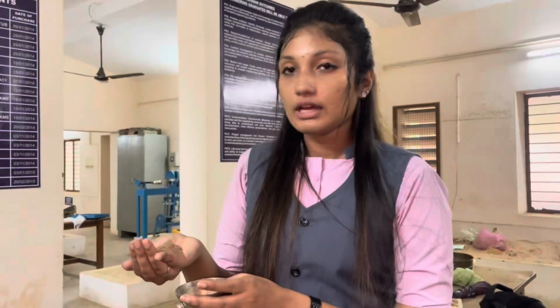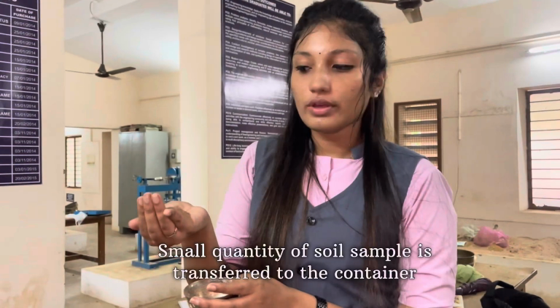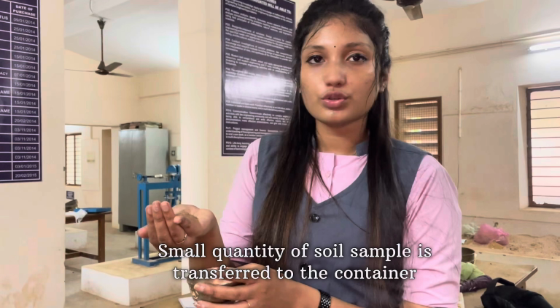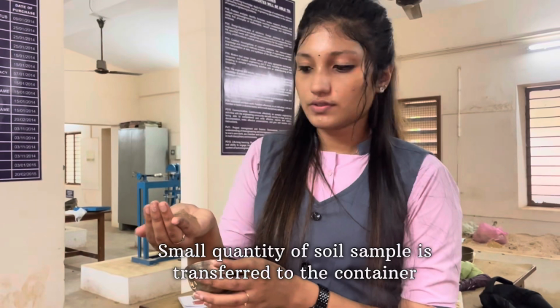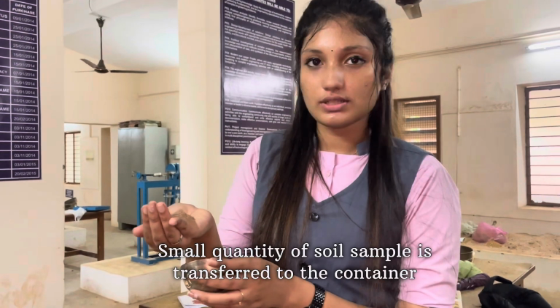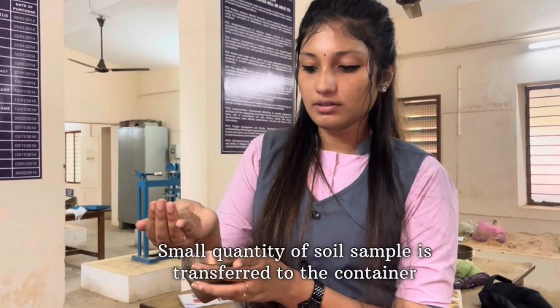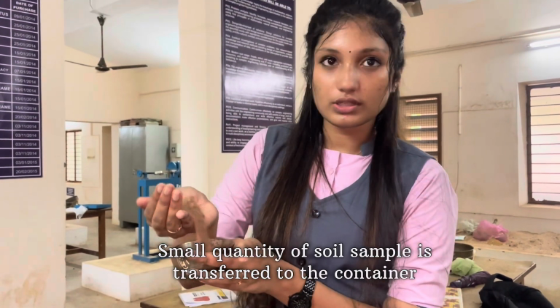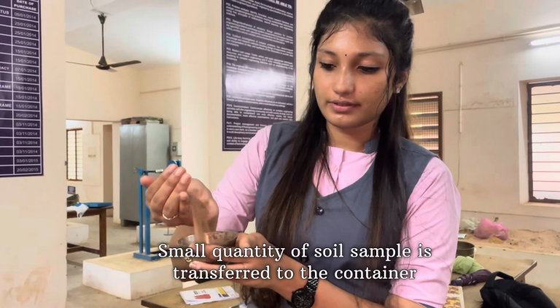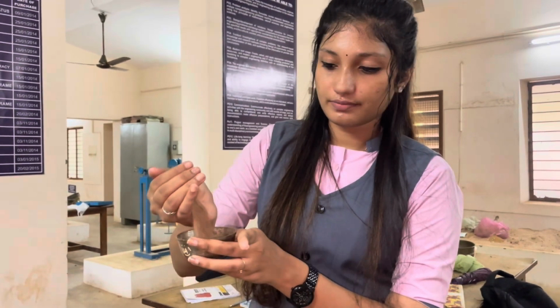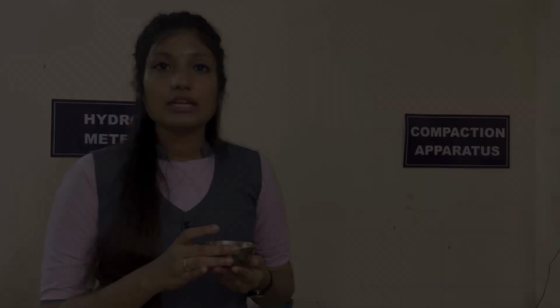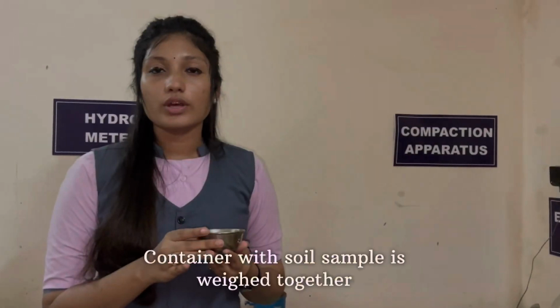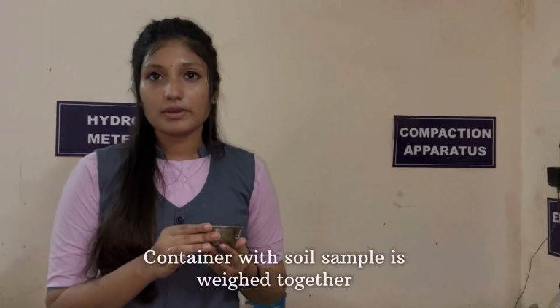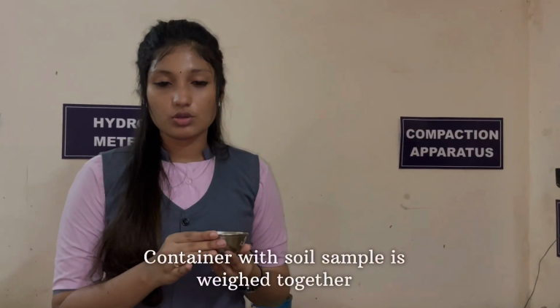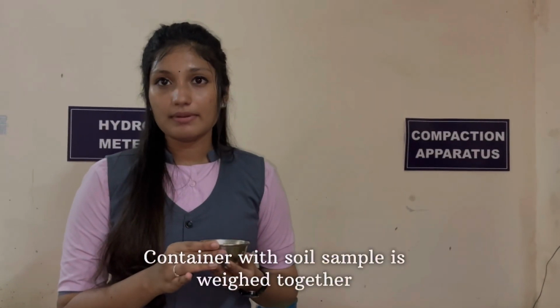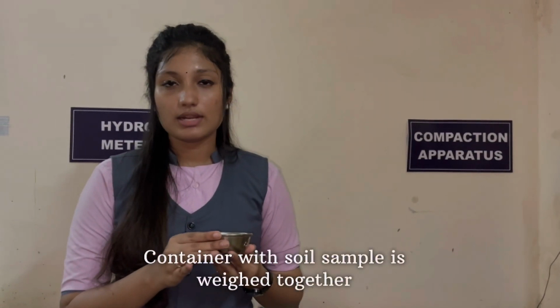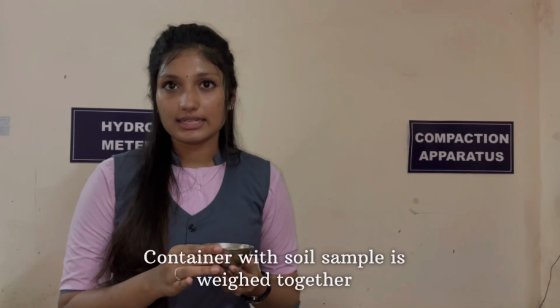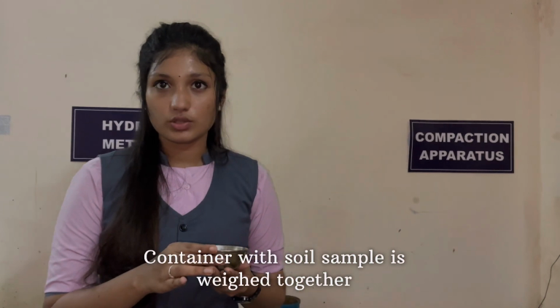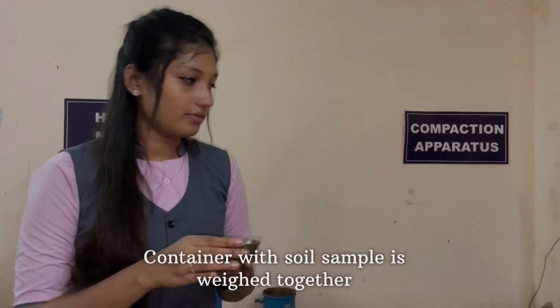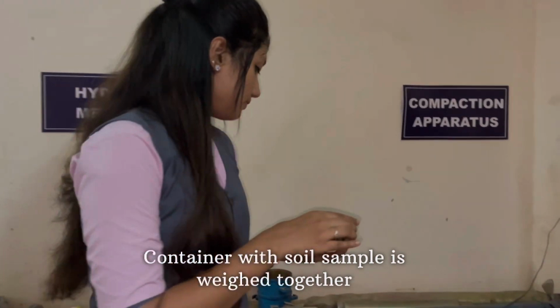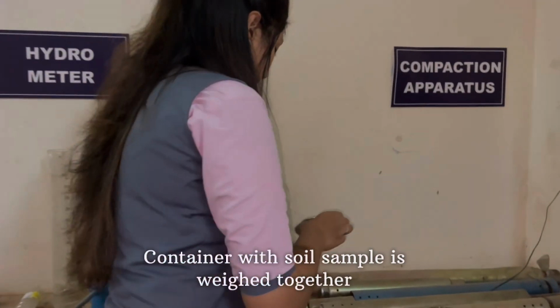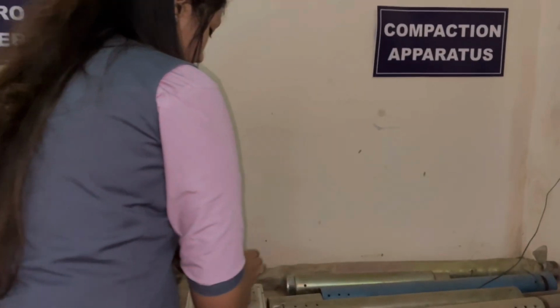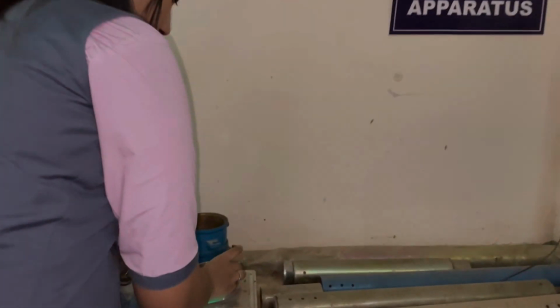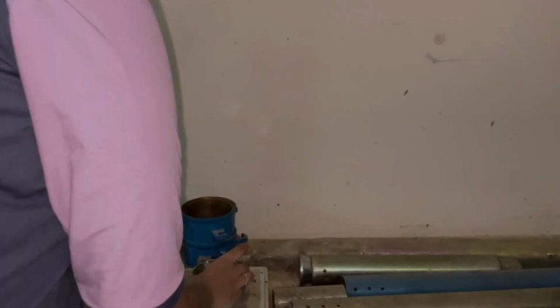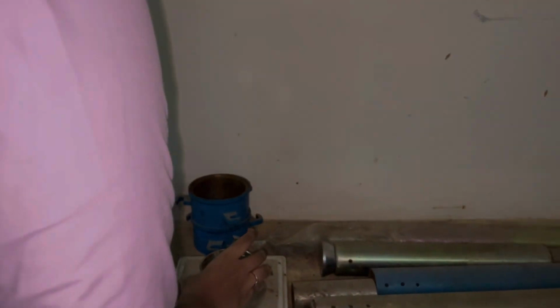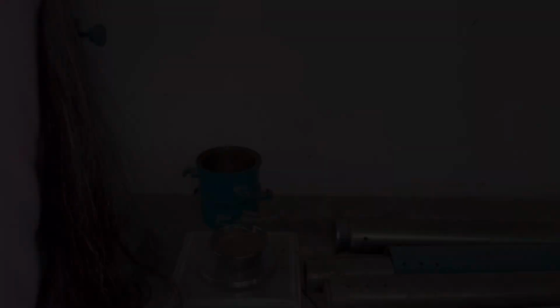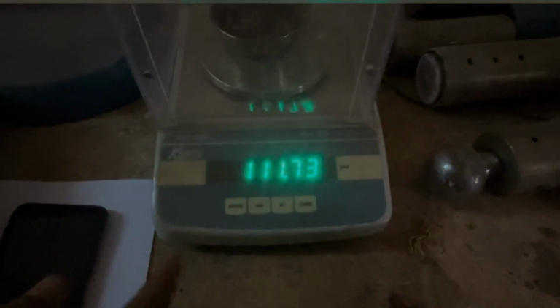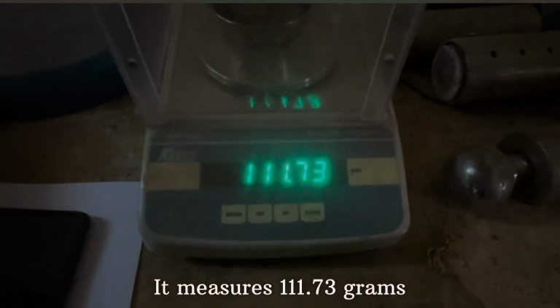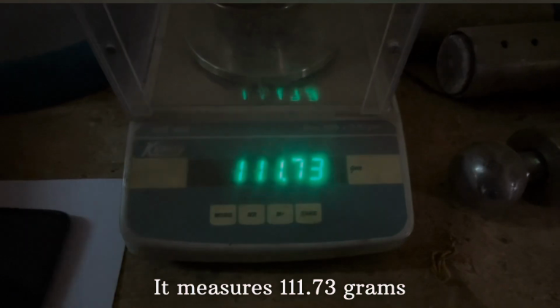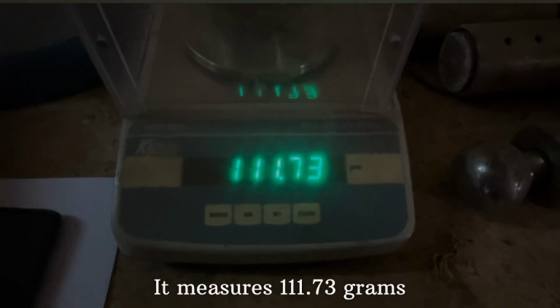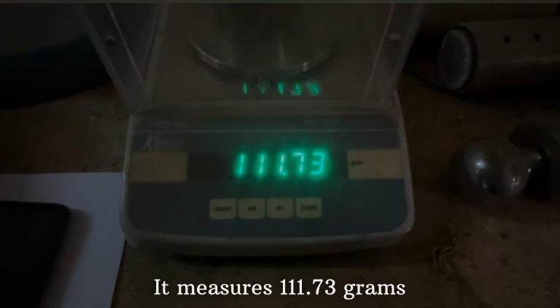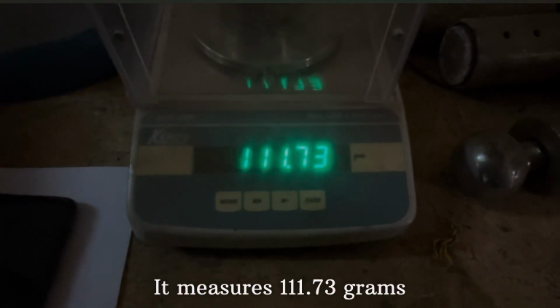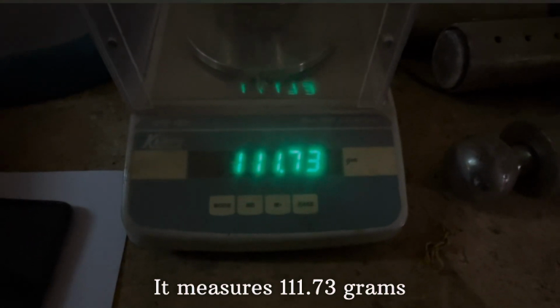Now we are going to transfer the soil sample into the container. Now we are going to measure the soil sample as well as the container. It measures 111.73 grams.